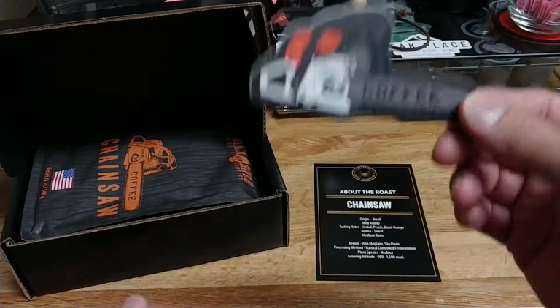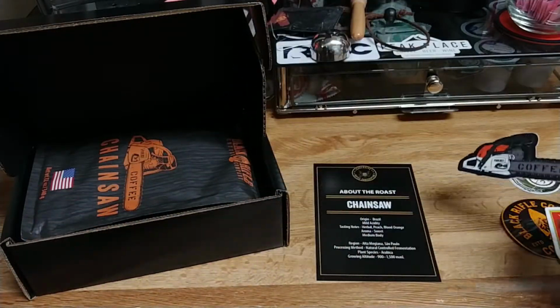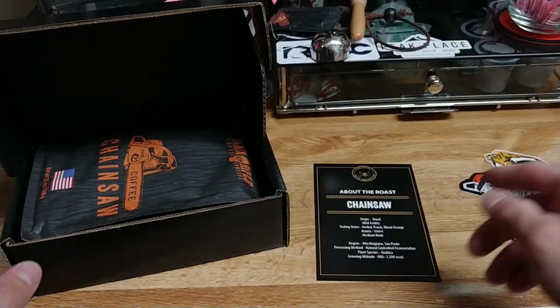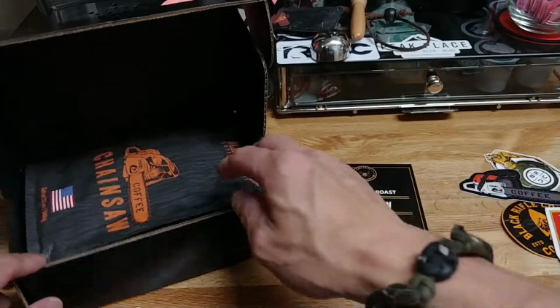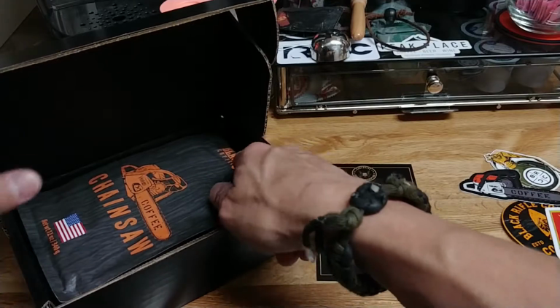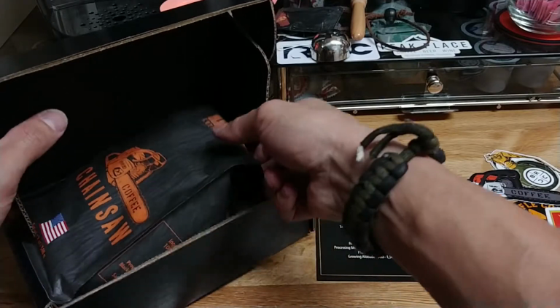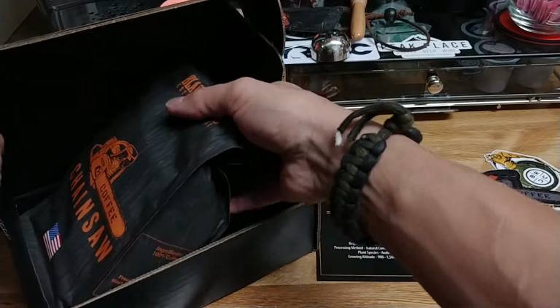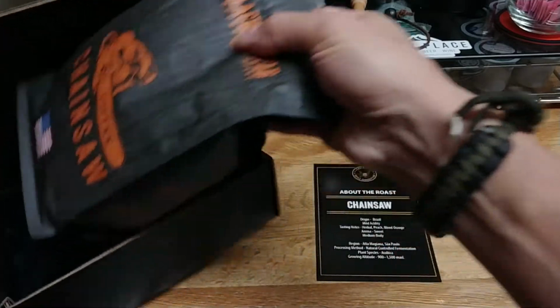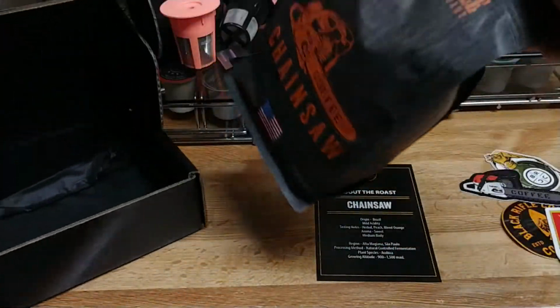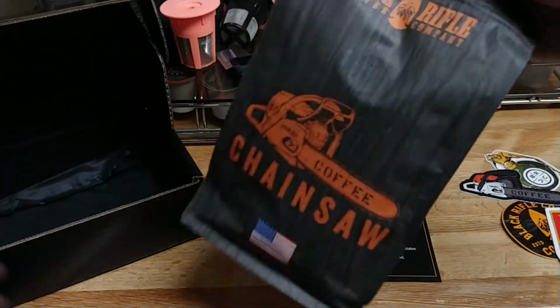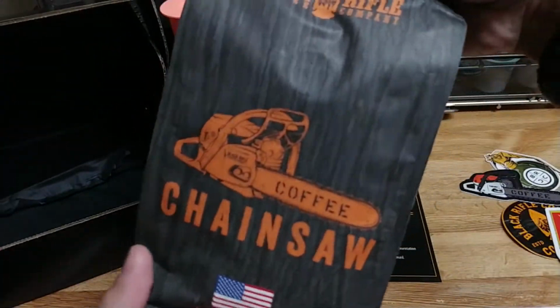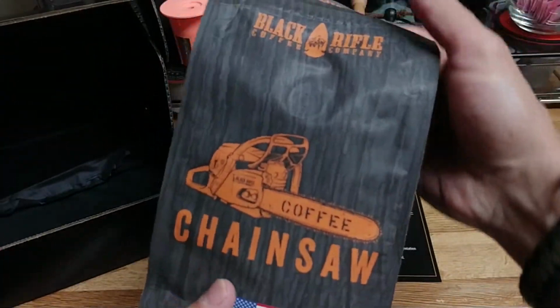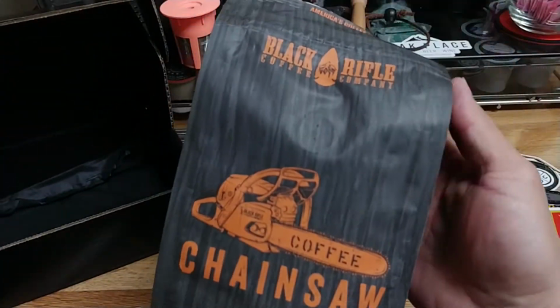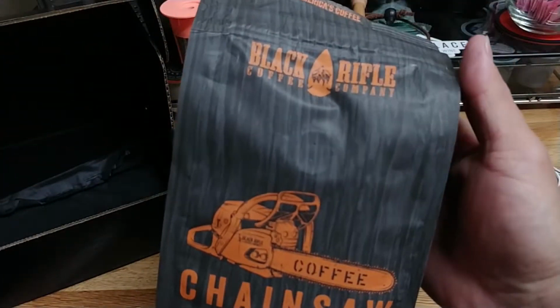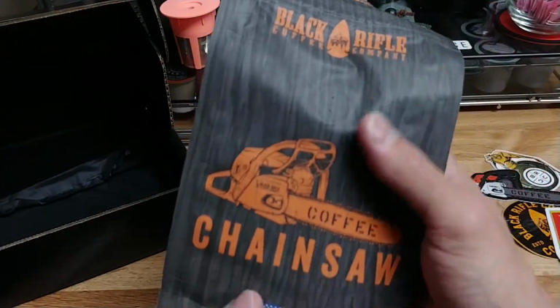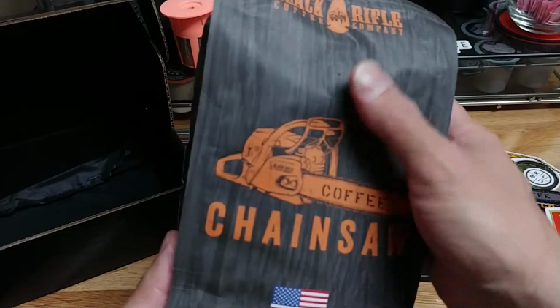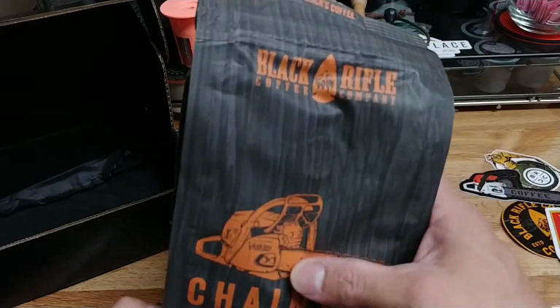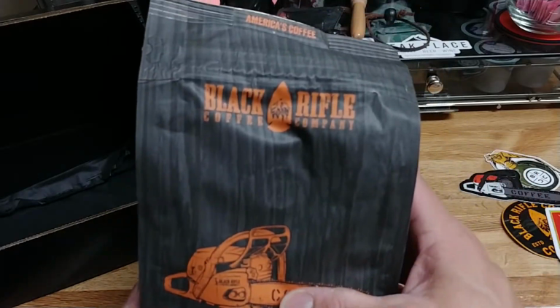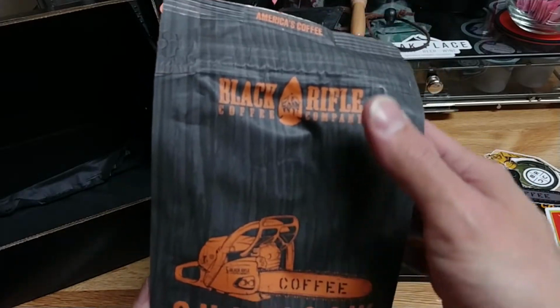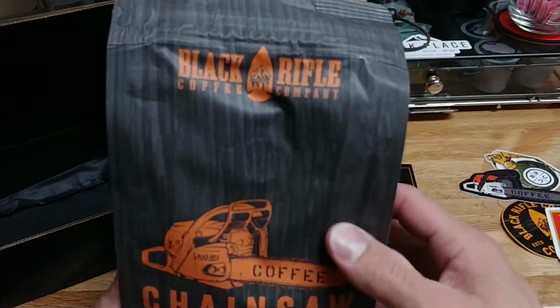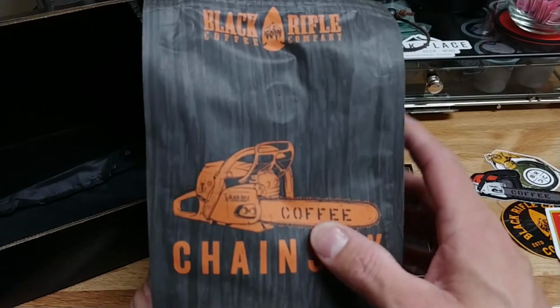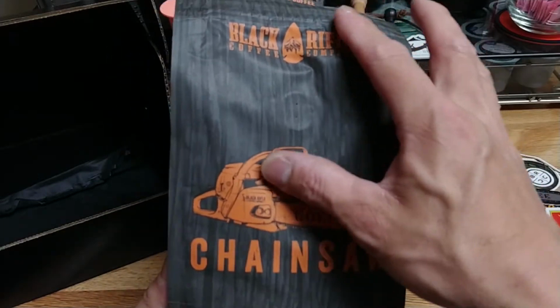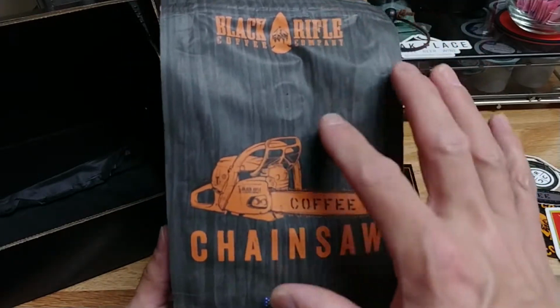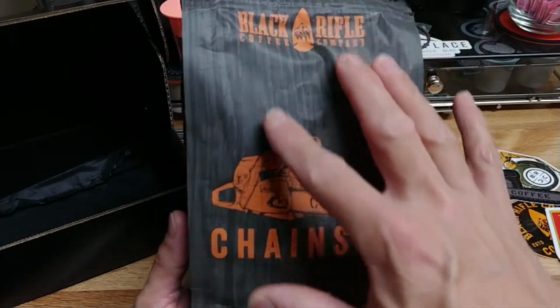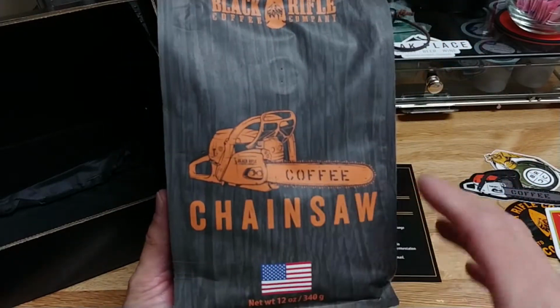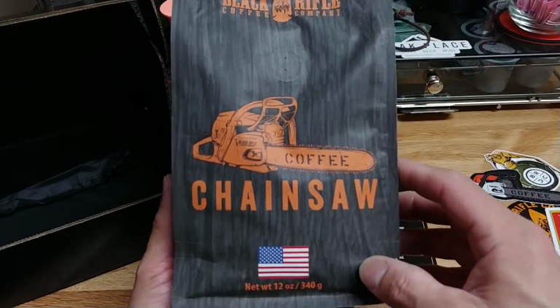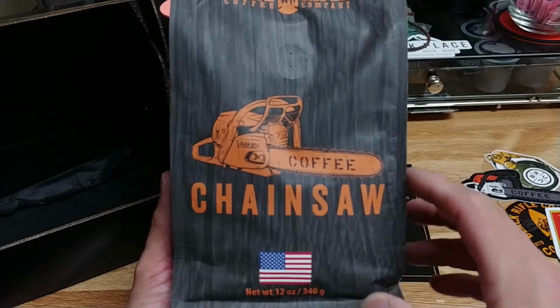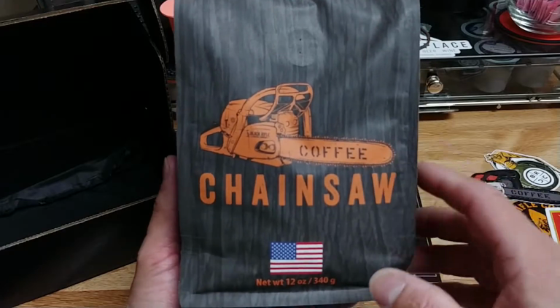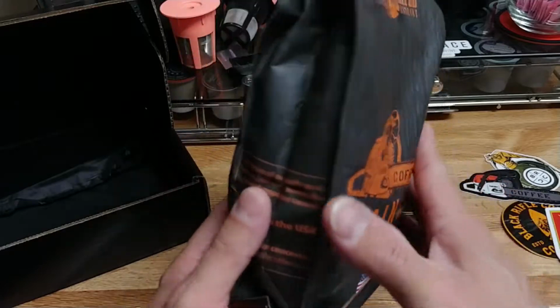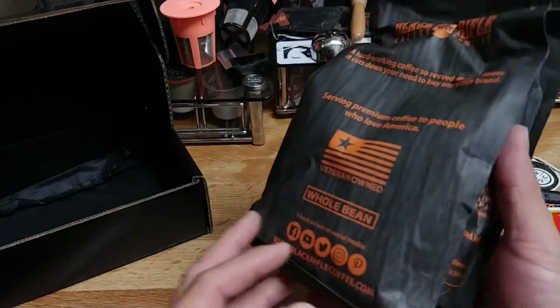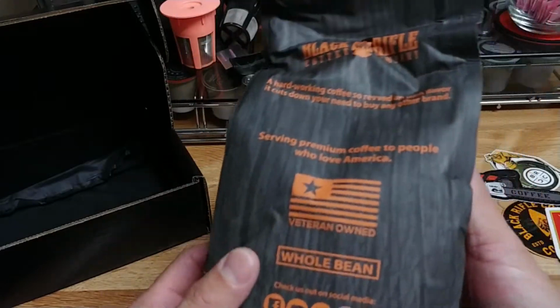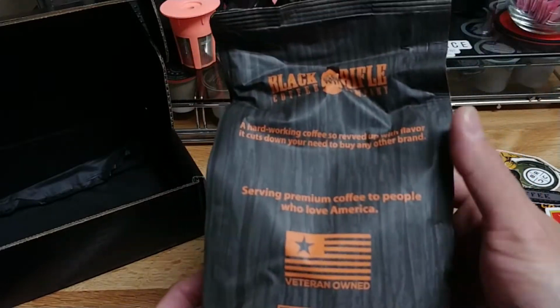We have our Black Rifle Coffee decal that goes with it, of course with the chainsaw design. Here is the coffee itself. I like the packaging on this one — it does look kind of like a wood grain in the back. Chainsaw Coffee, made in the U.S.A.